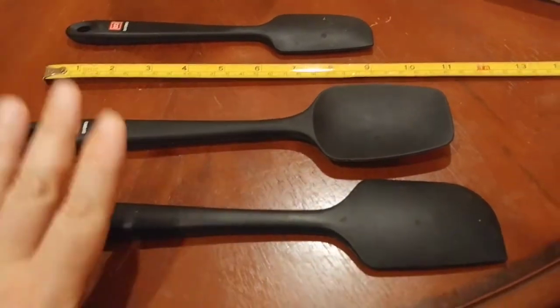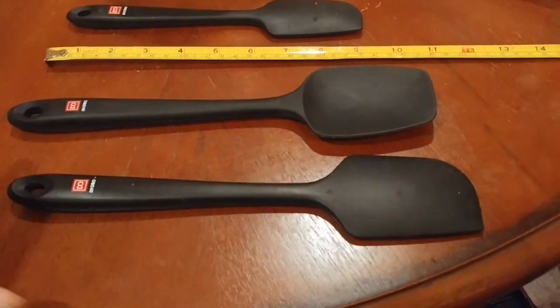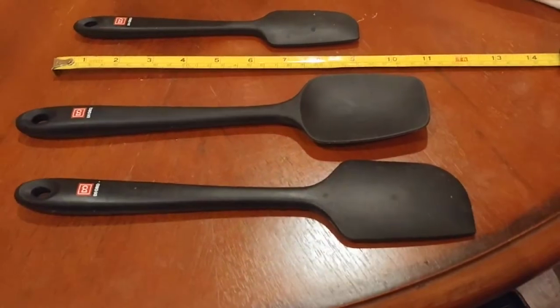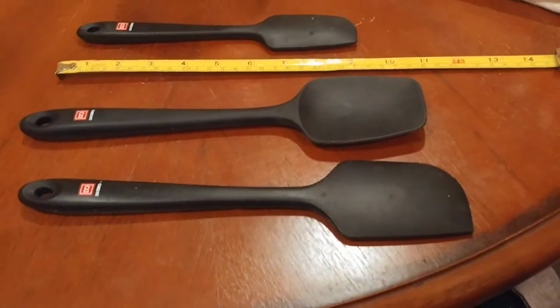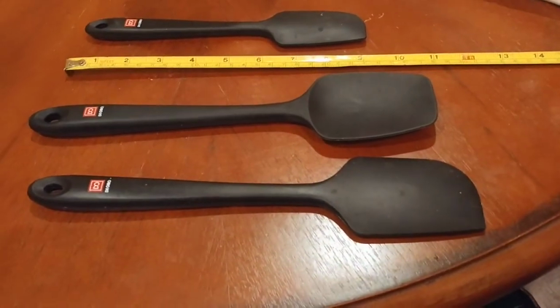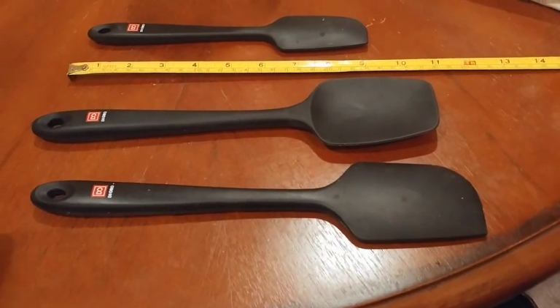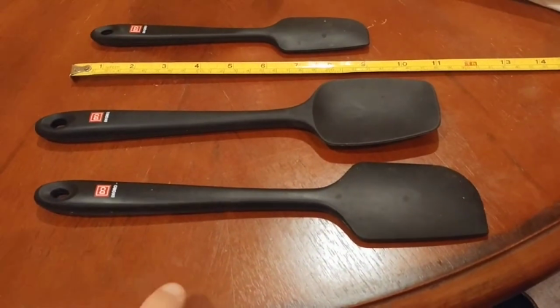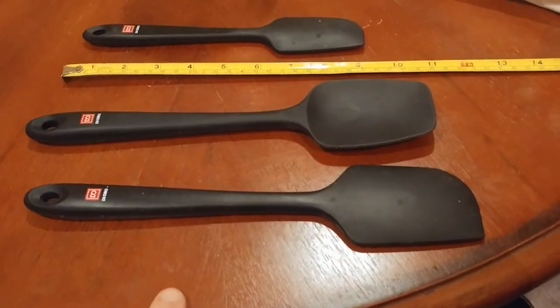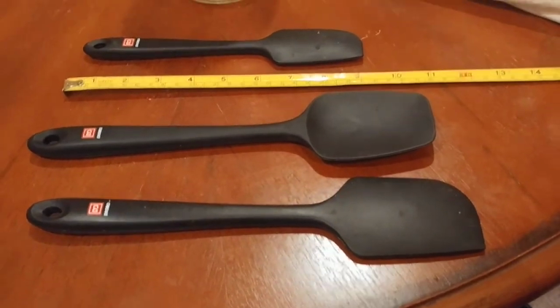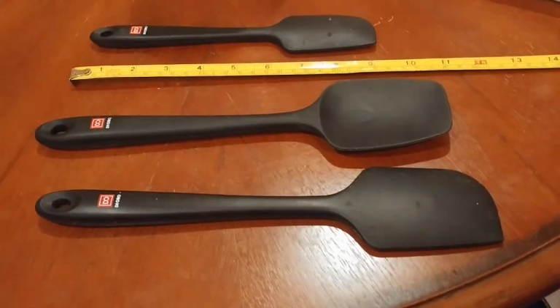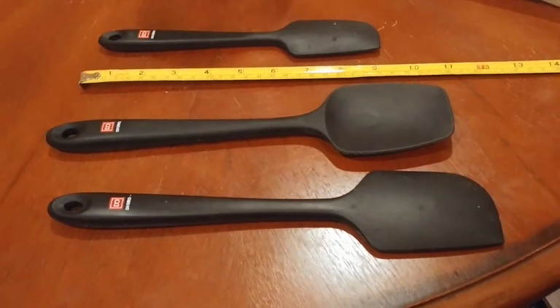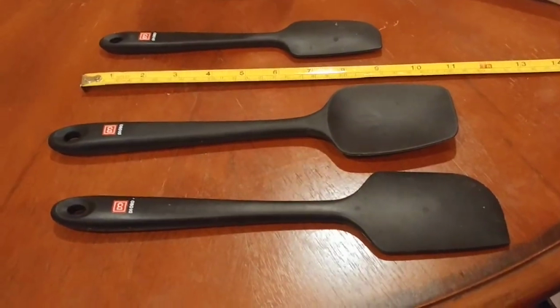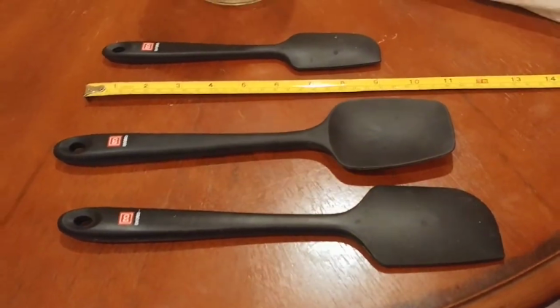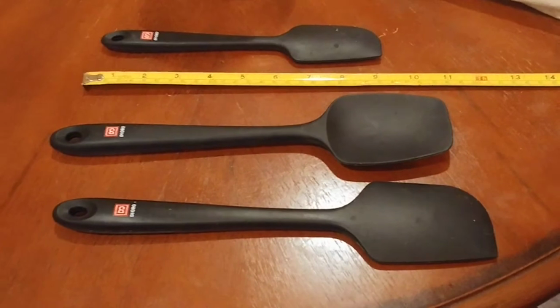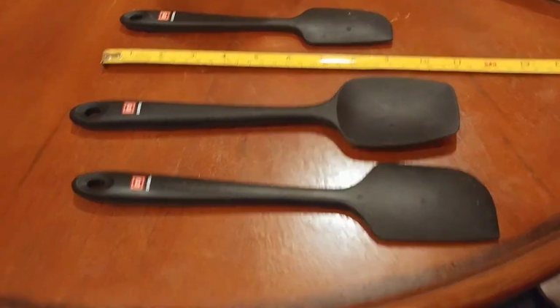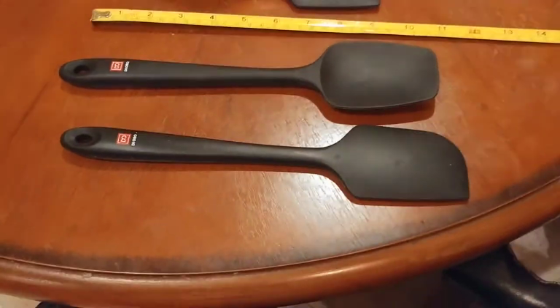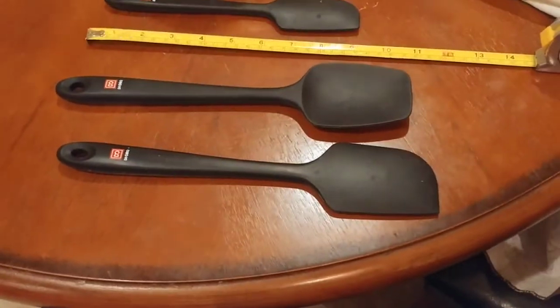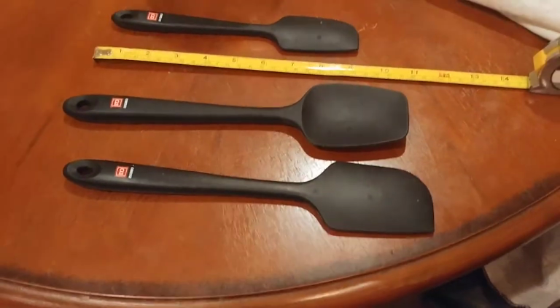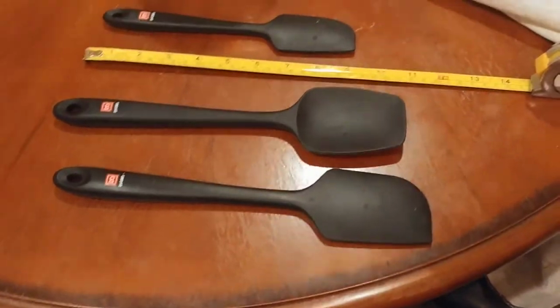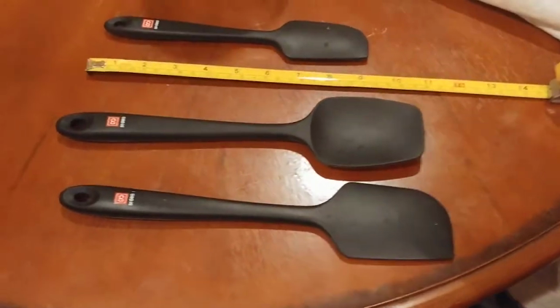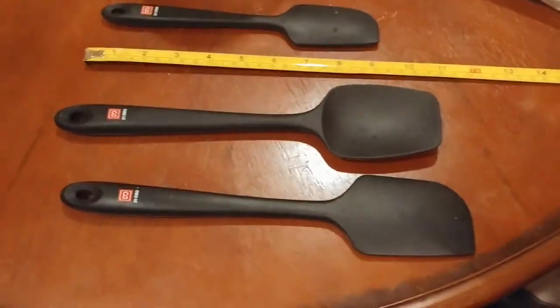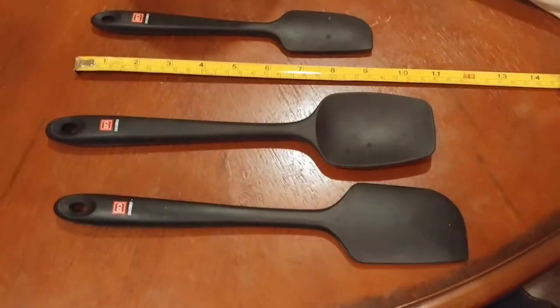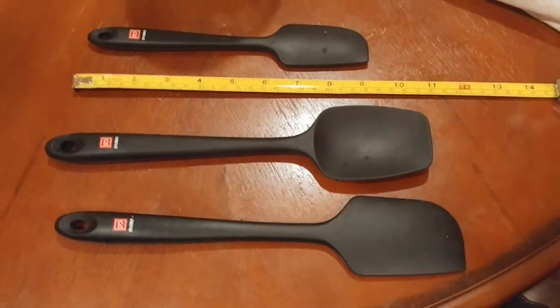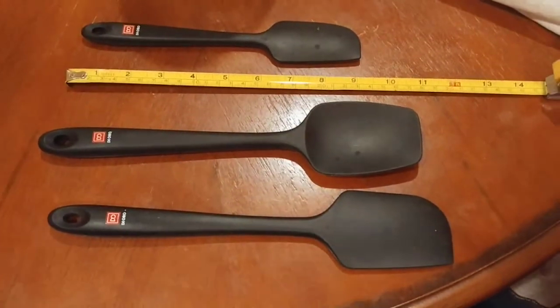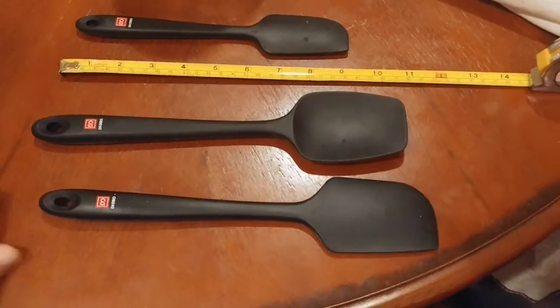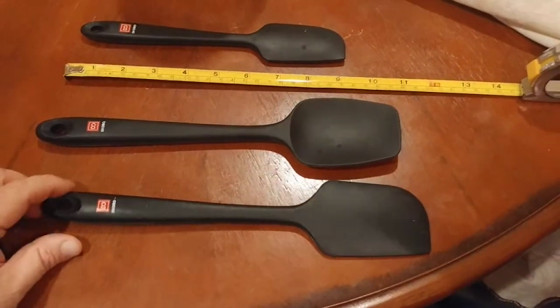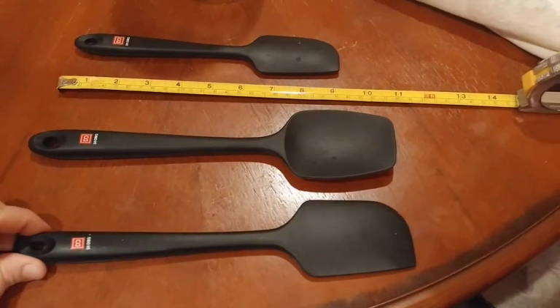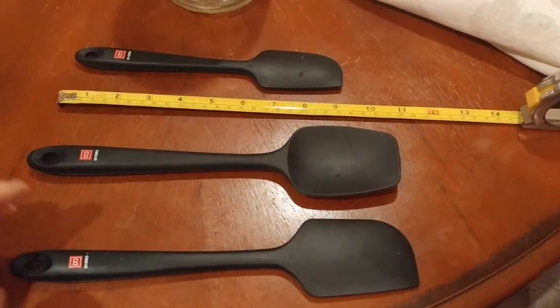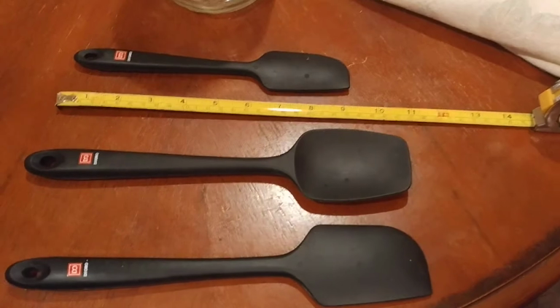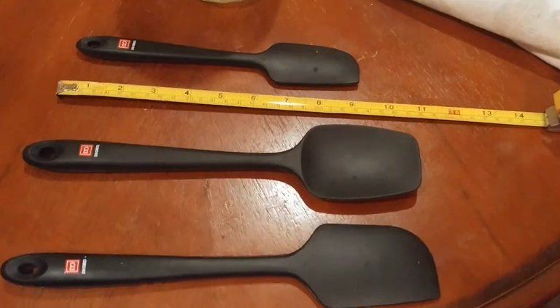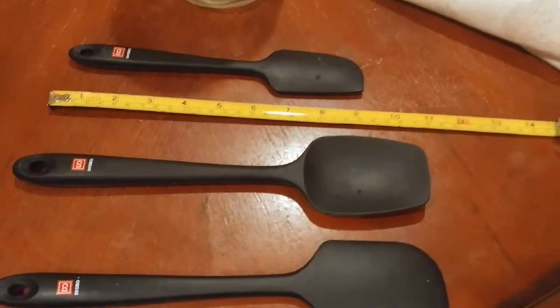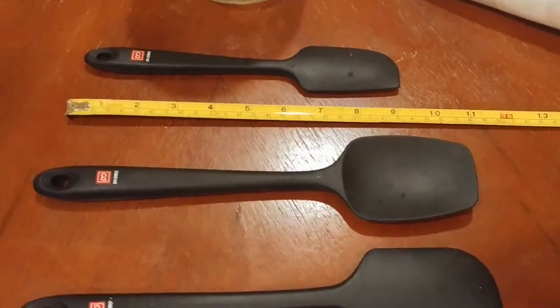Something else I'll tell you is that they are made out of BPA-free food-grade silicone, which supposedly is better for your body because it's less toxic, less chemicals, et cetera.